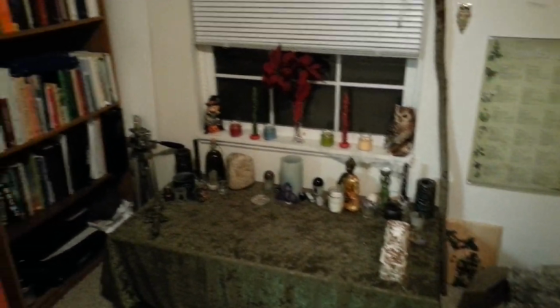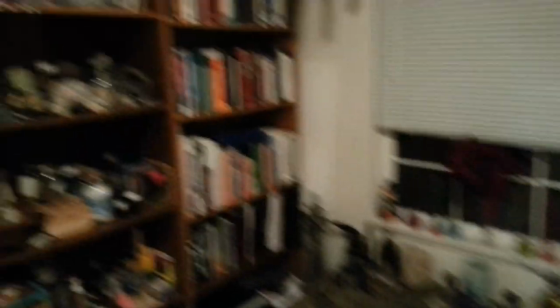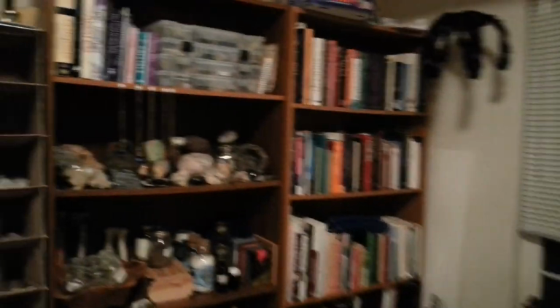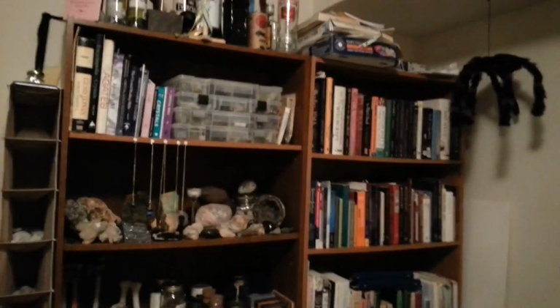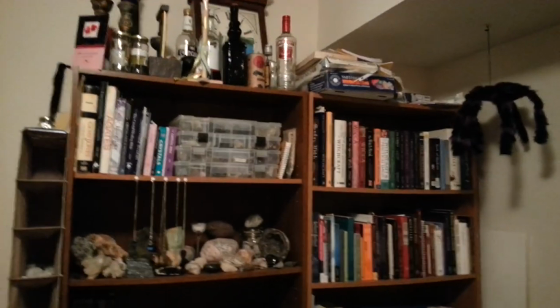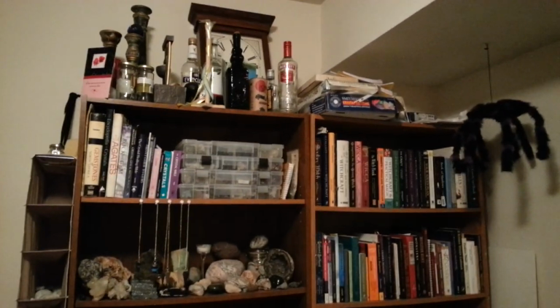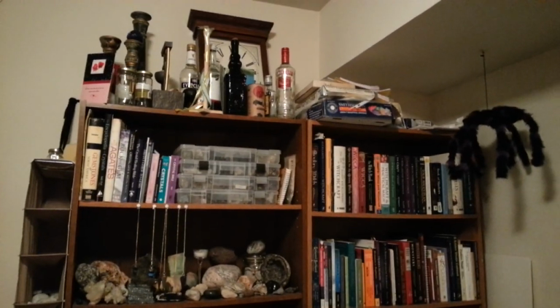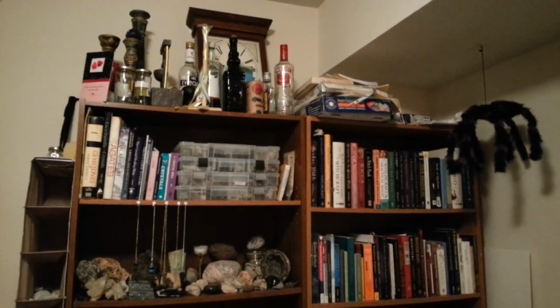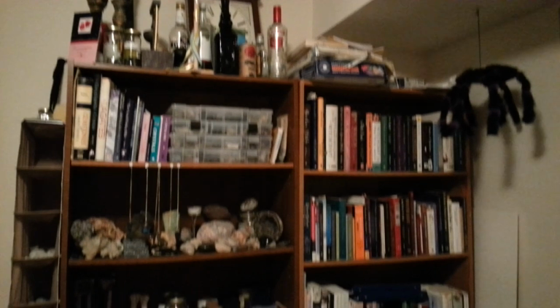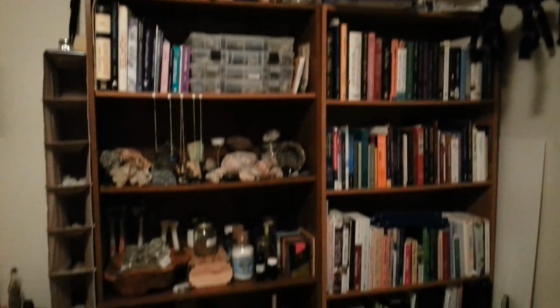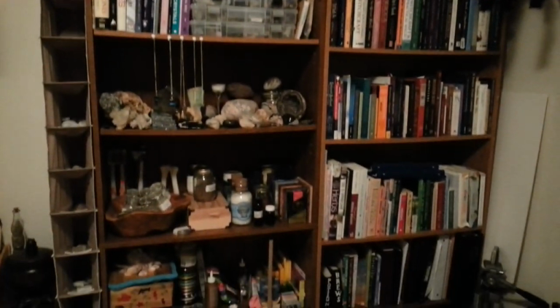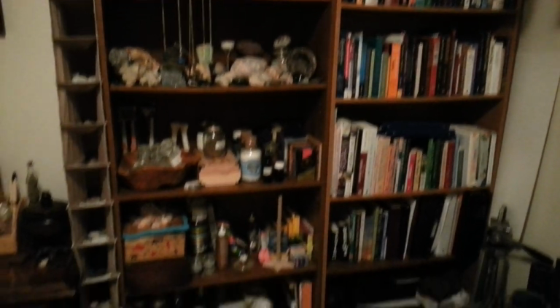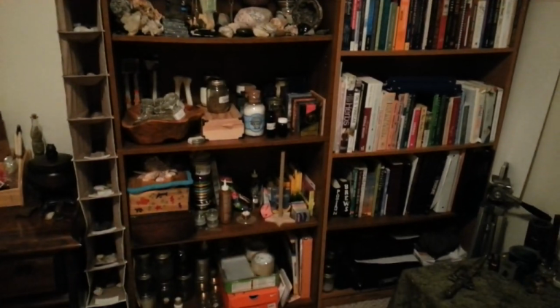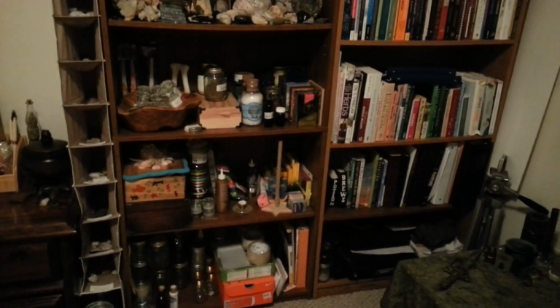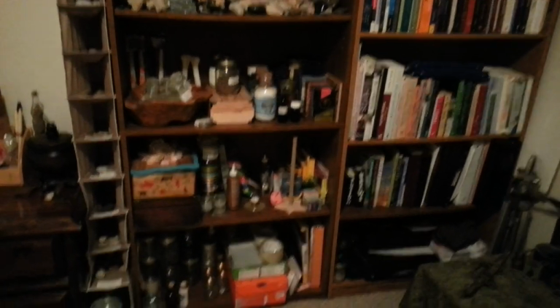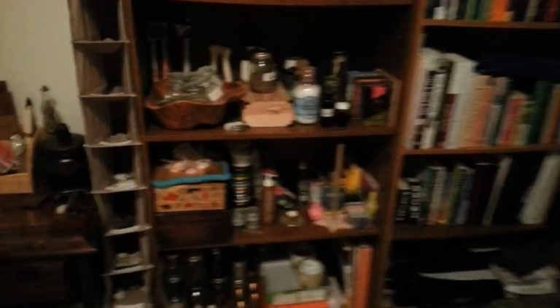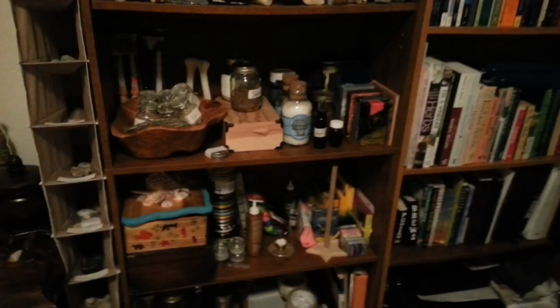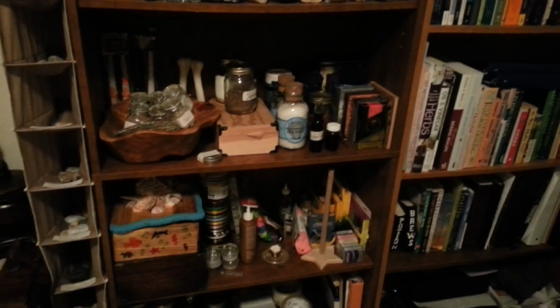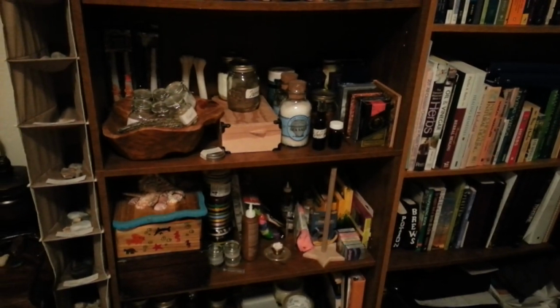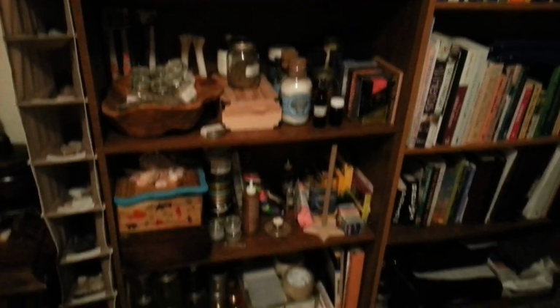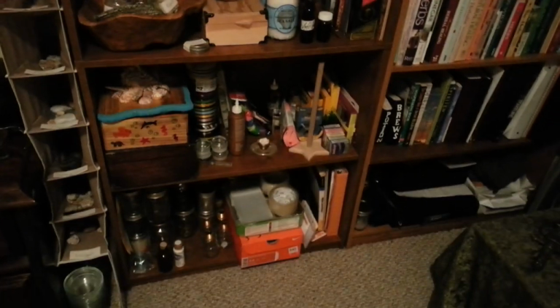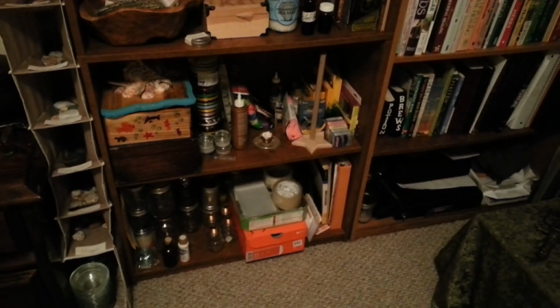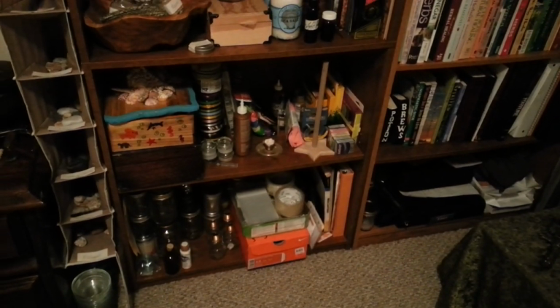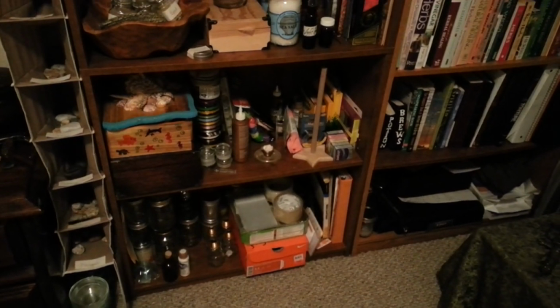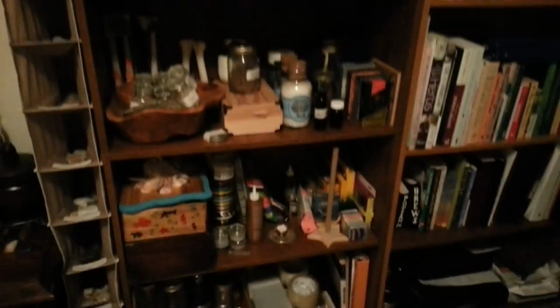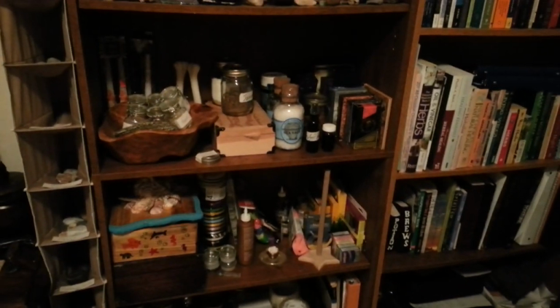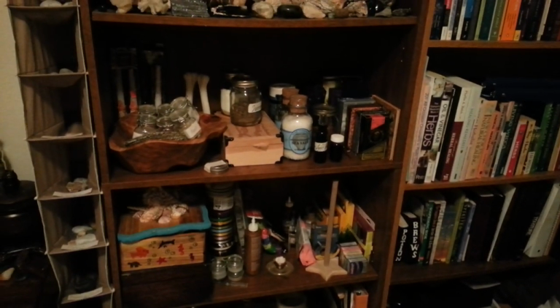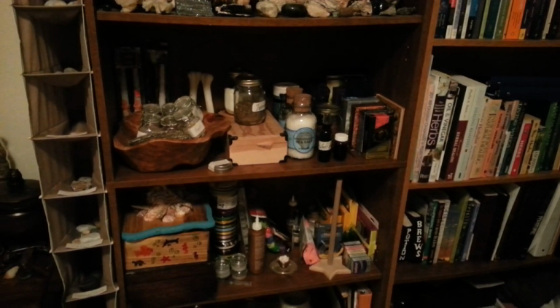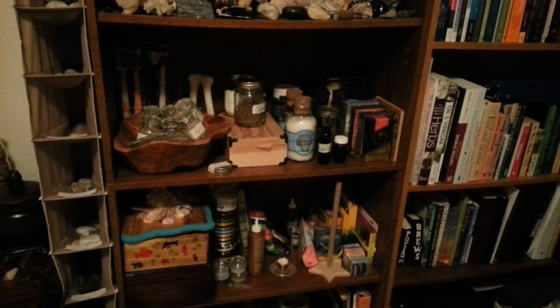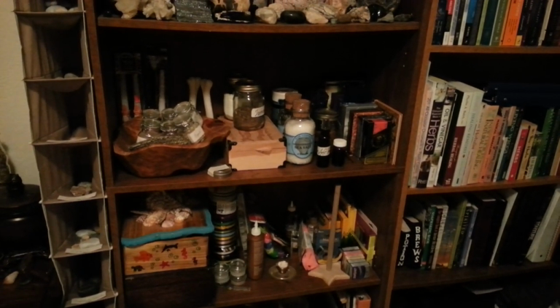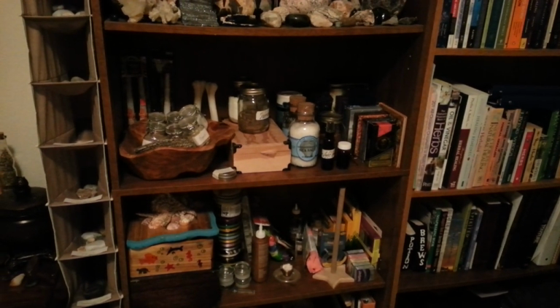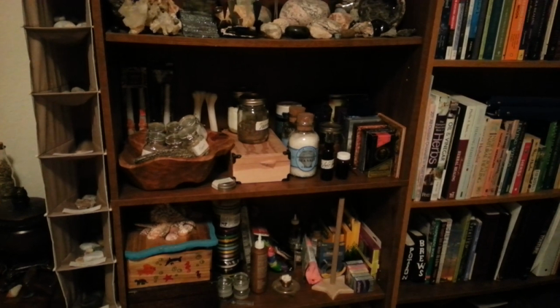Altar. Now, this up top is still a complete disaster — the shelves just got a lot more stuff on them. It's organized clutter, I guess.